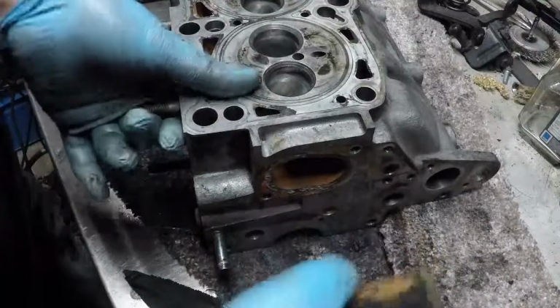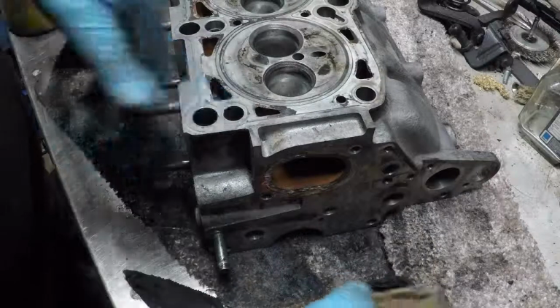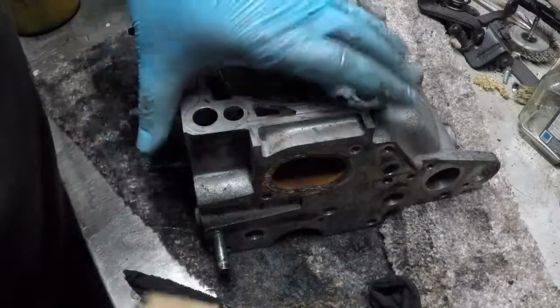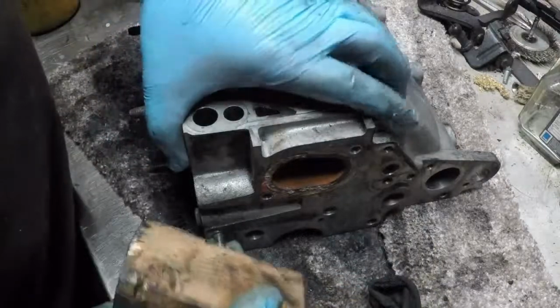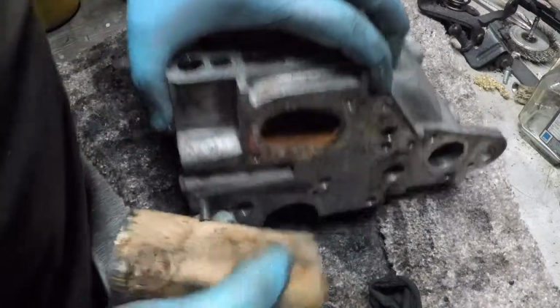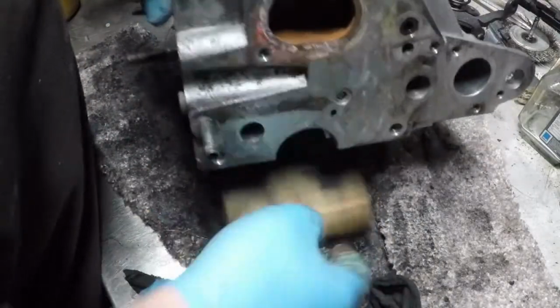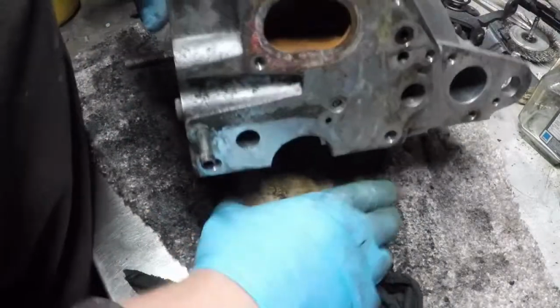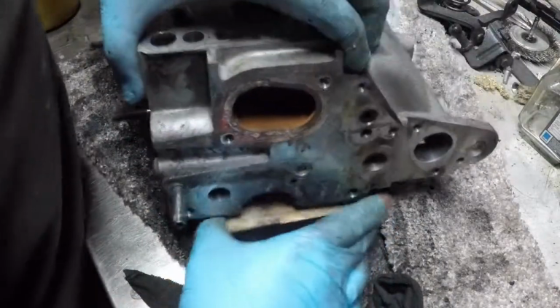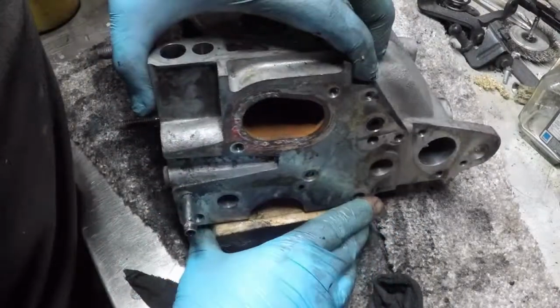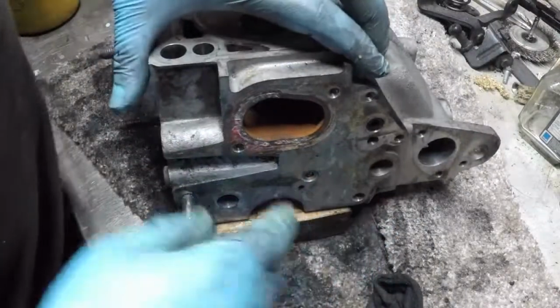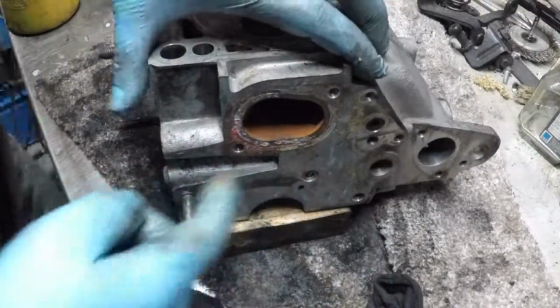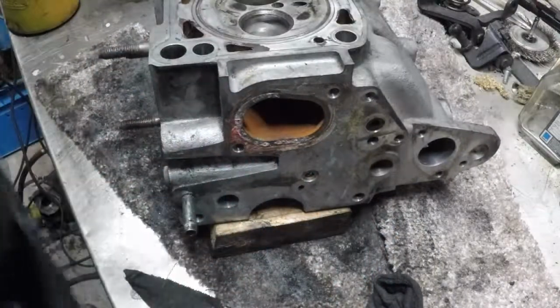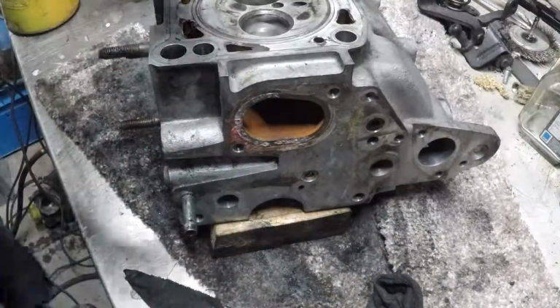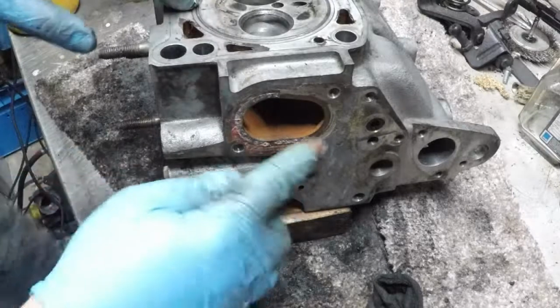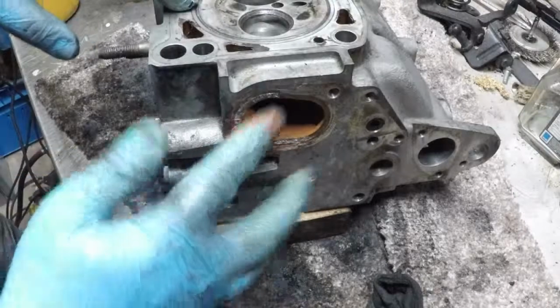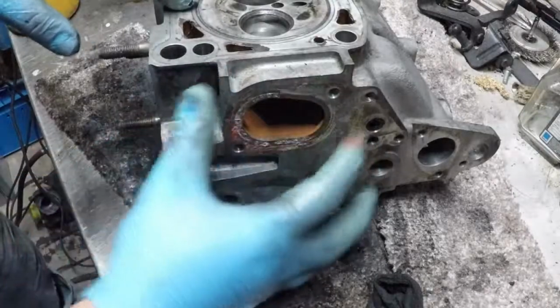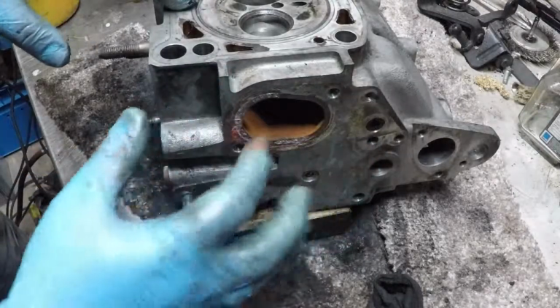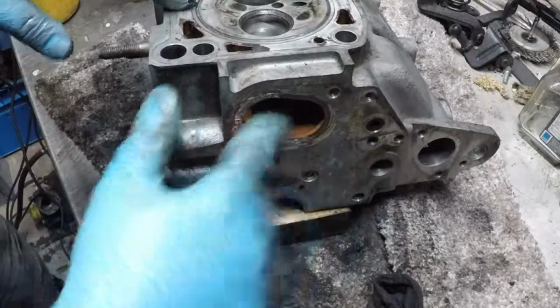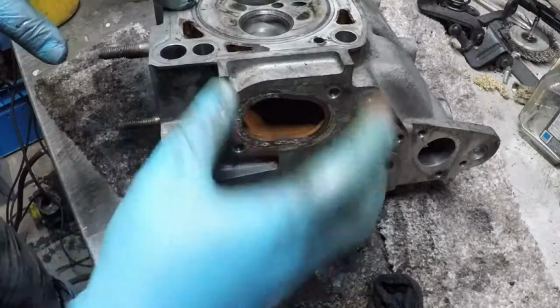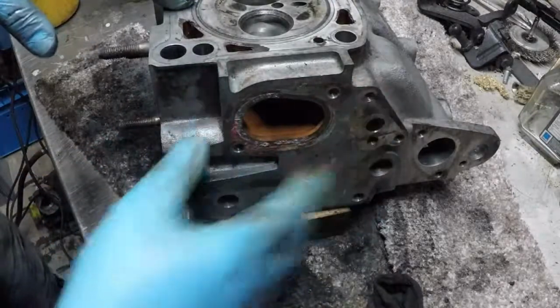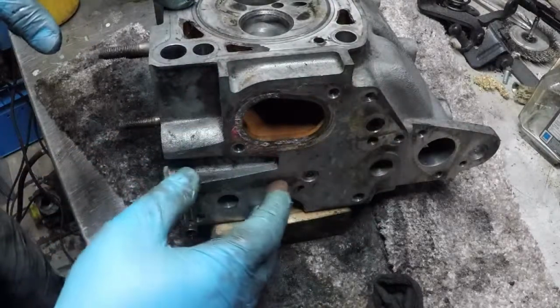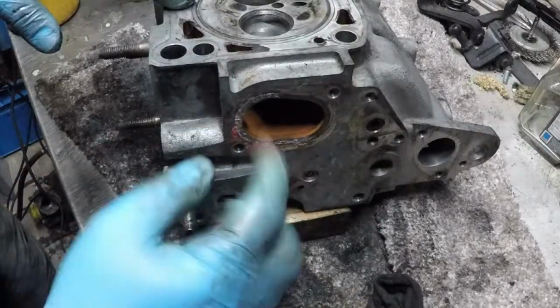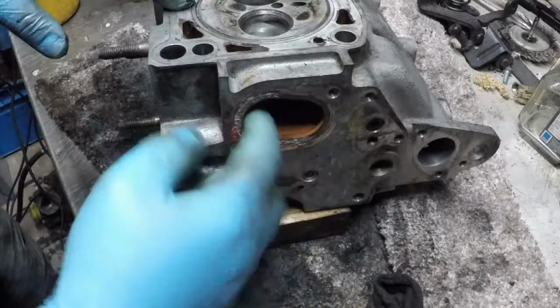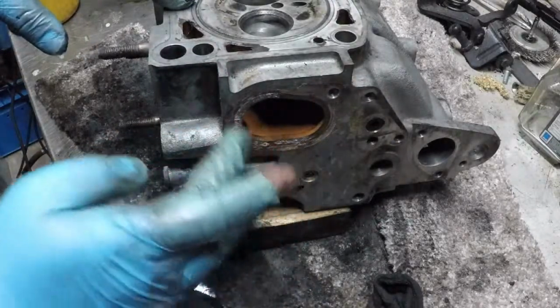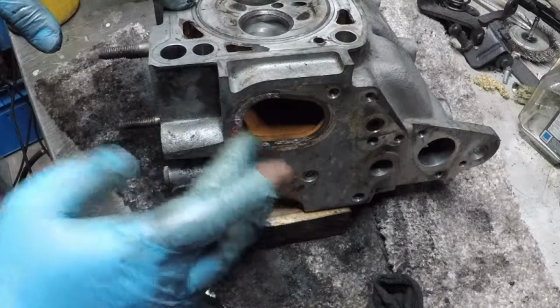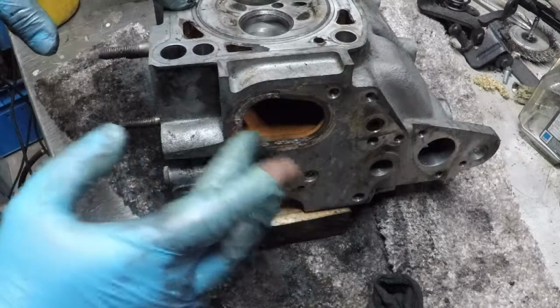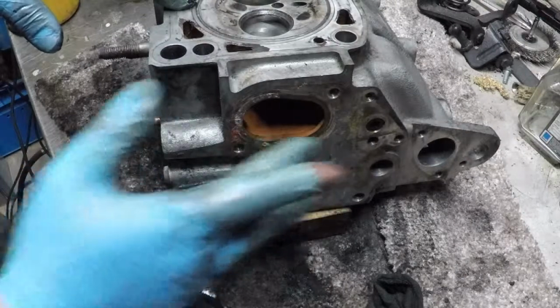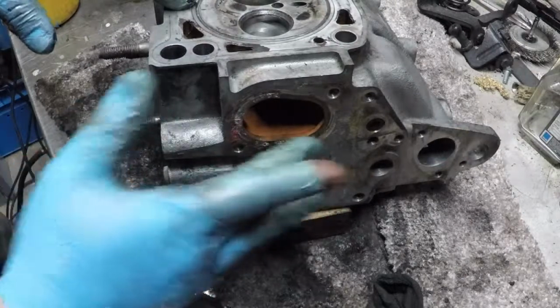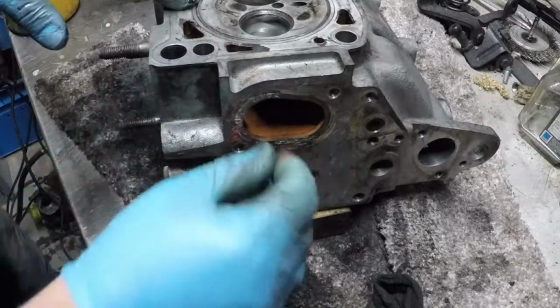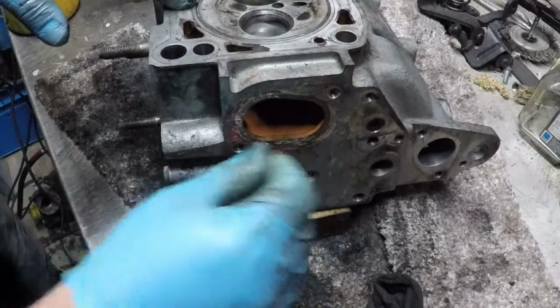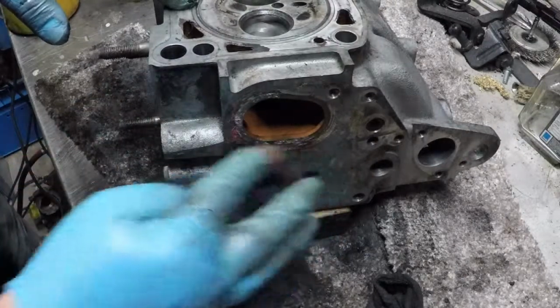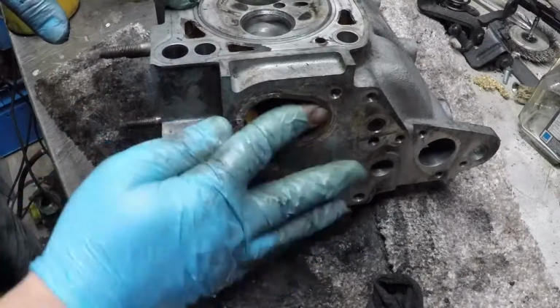Another task is to clean up the side of the head where the flange goes on - there's a water jacket in there, and of course there's been a little bit of seepage through.